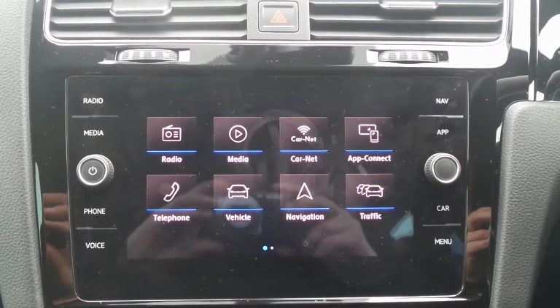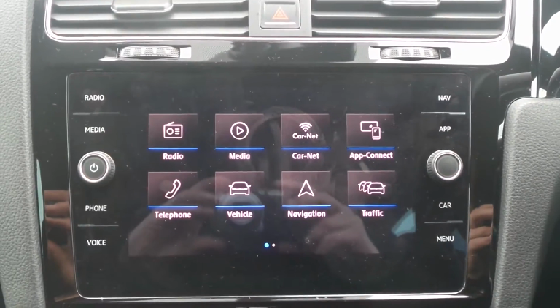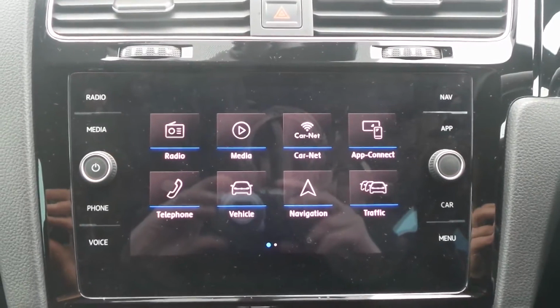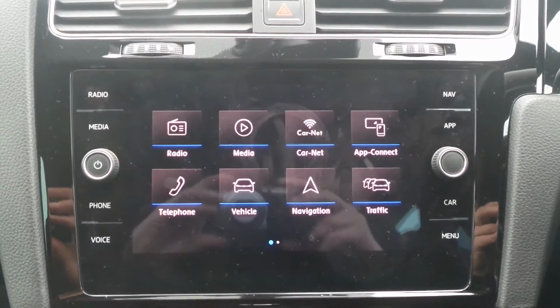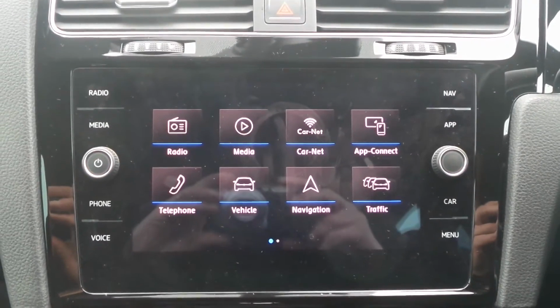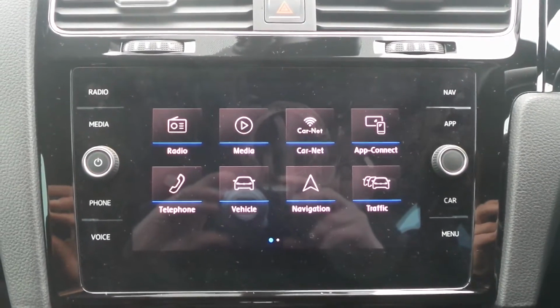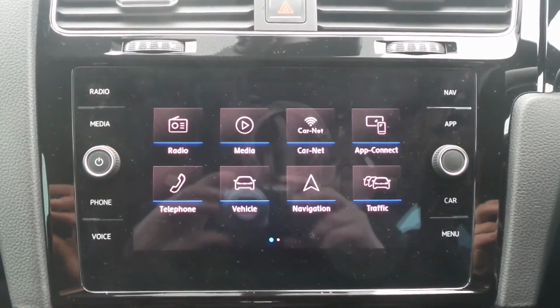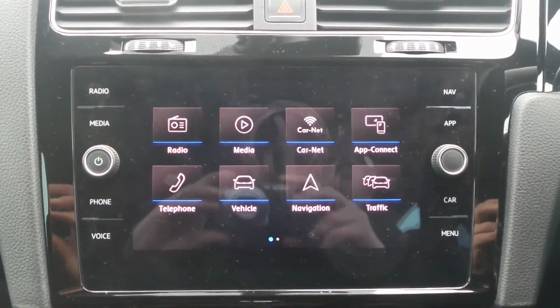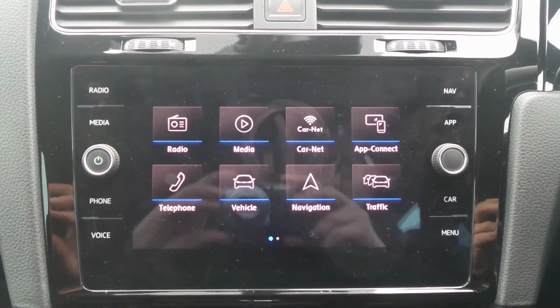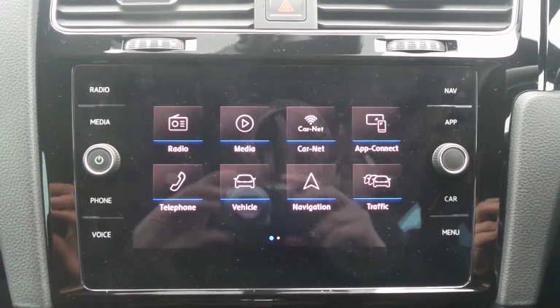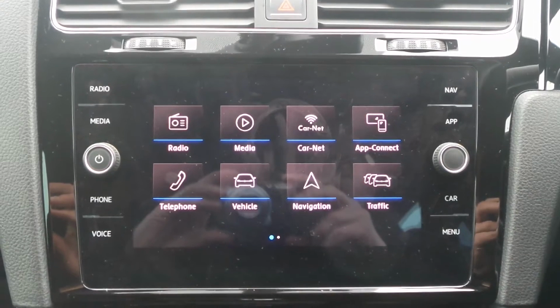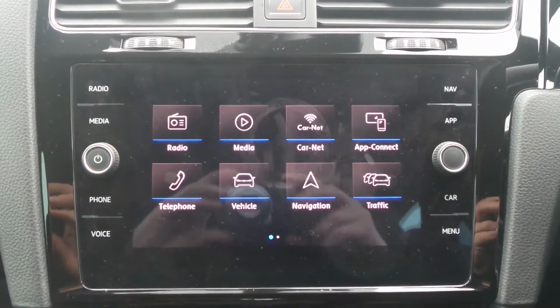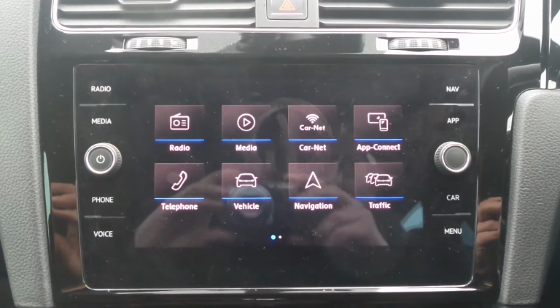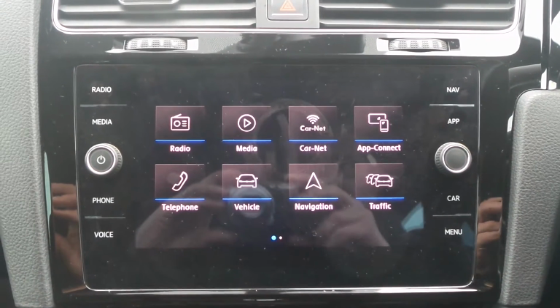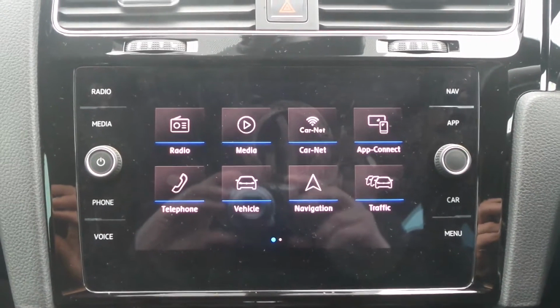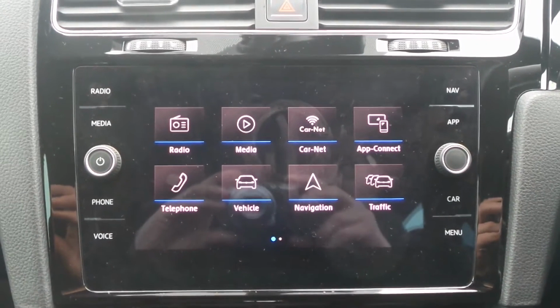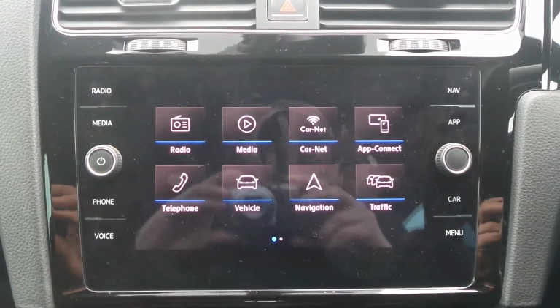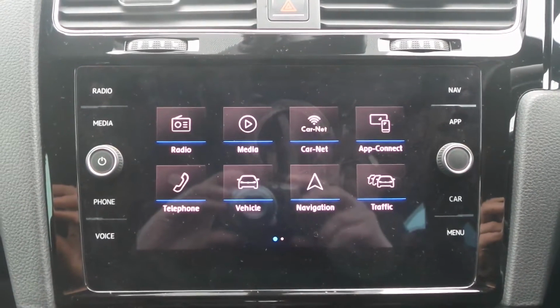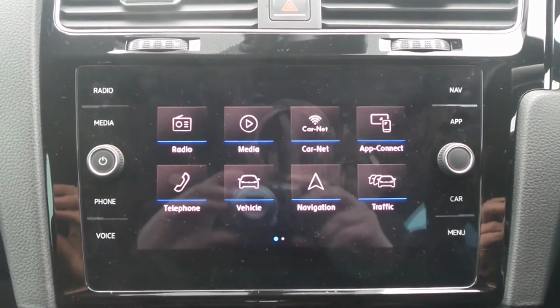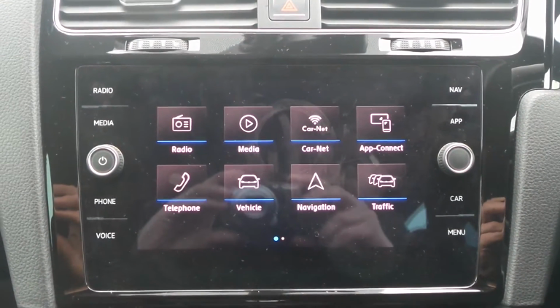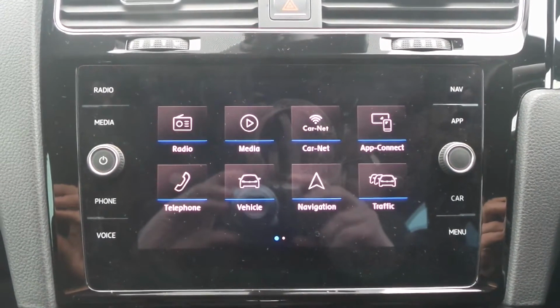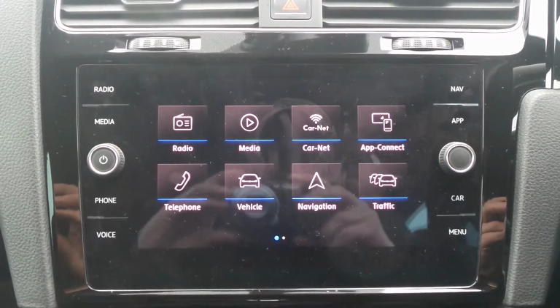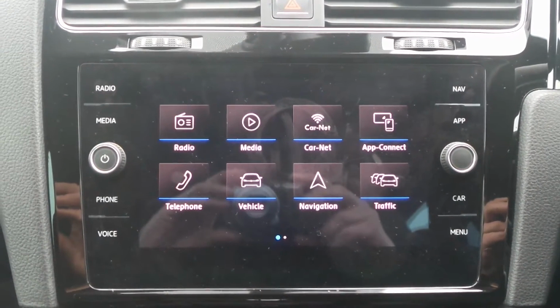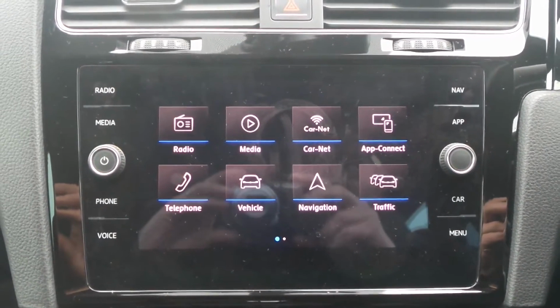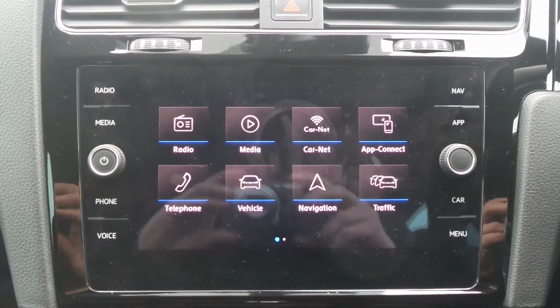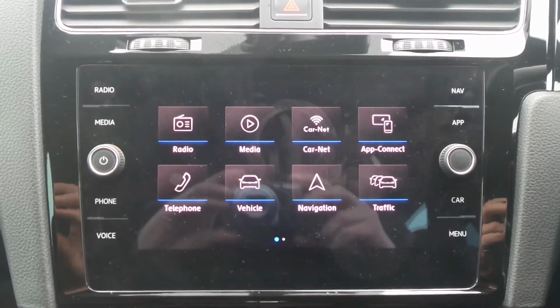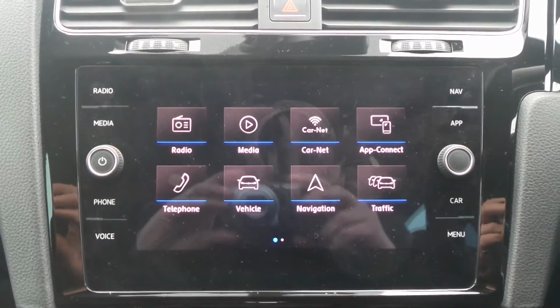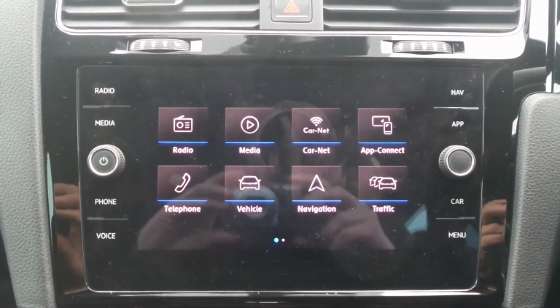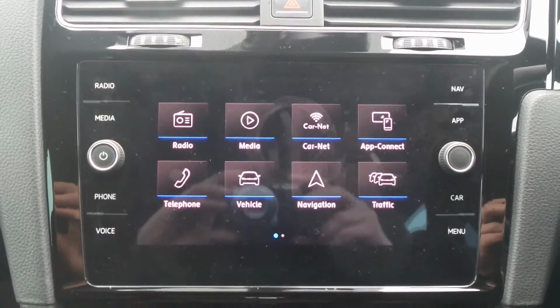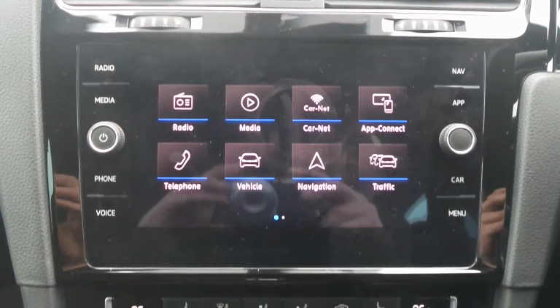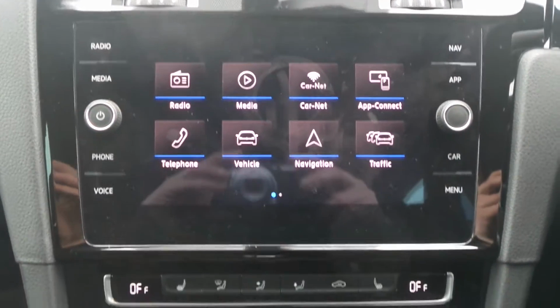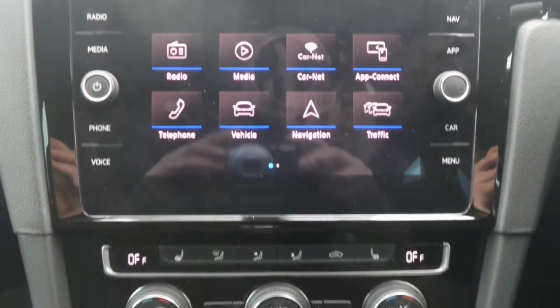In the front is a touchscreen entertainment system which features satellite navigation, Bluetooth connectivity, DAB radio, and is compatible with Apple CarPlay and Android Auto.